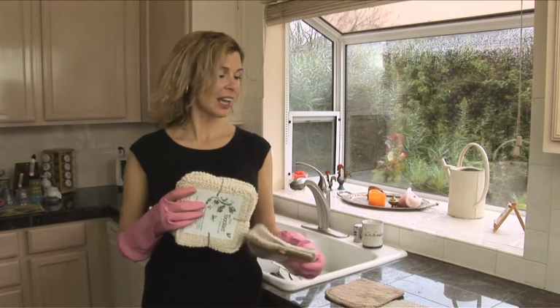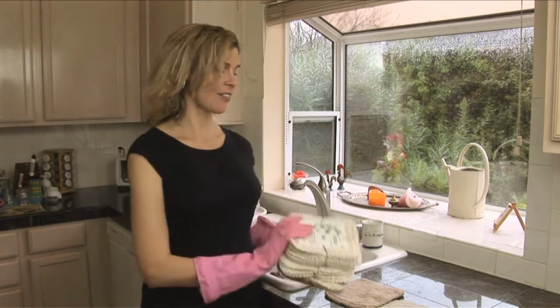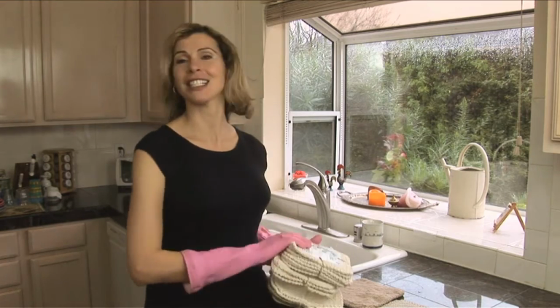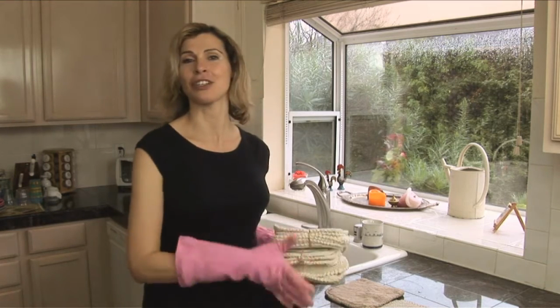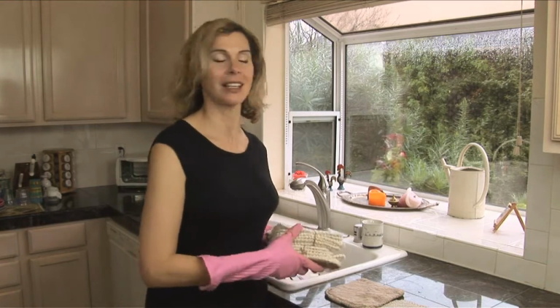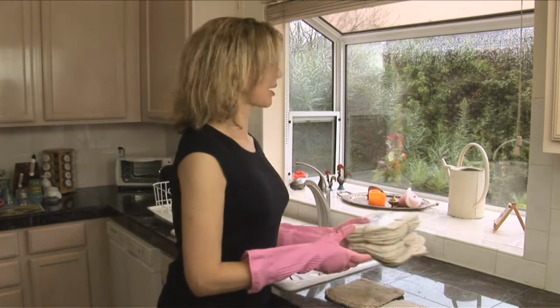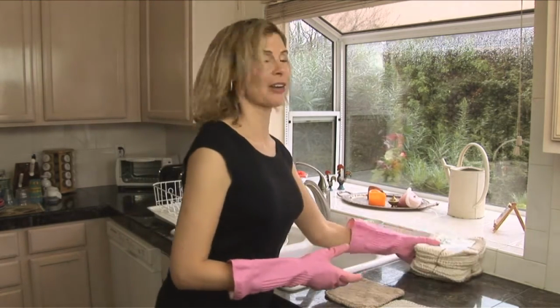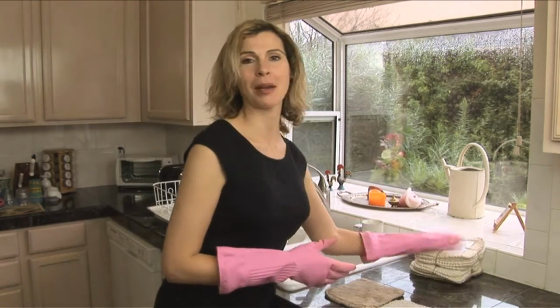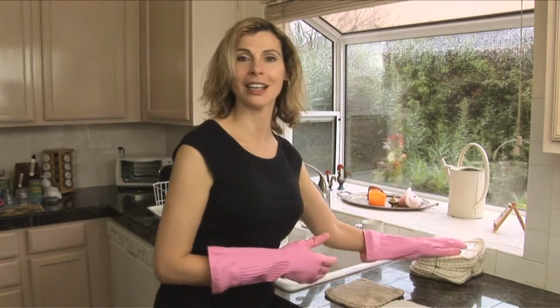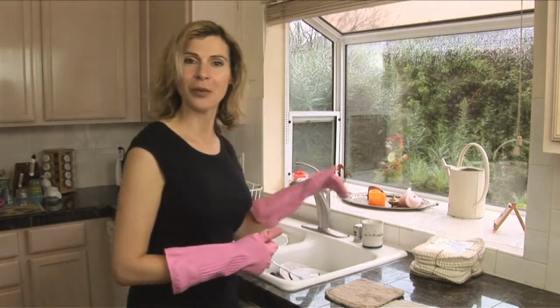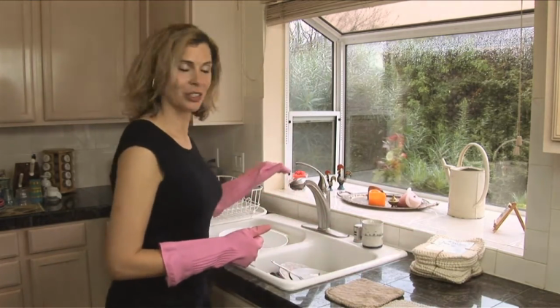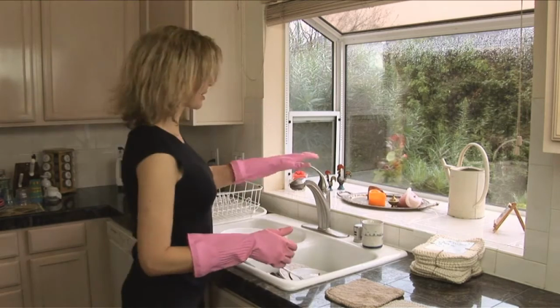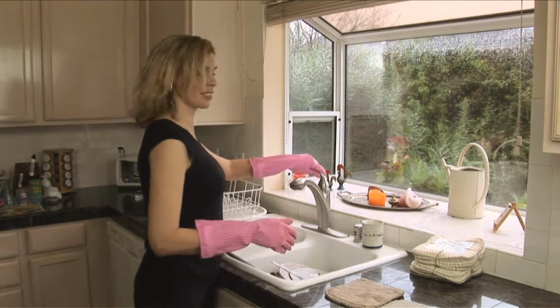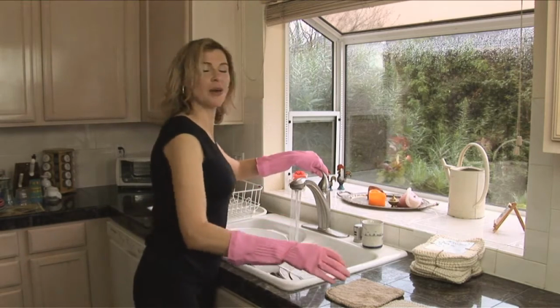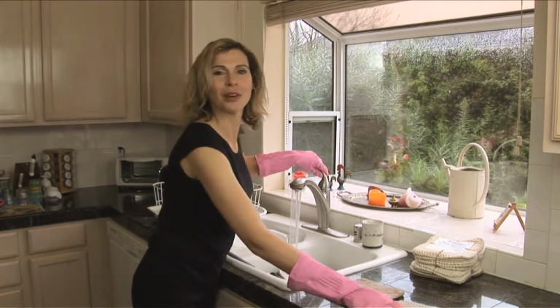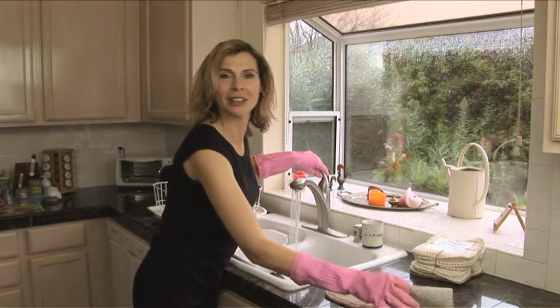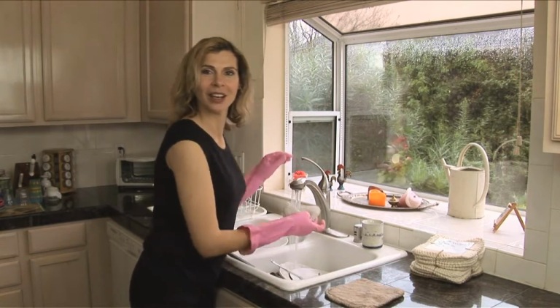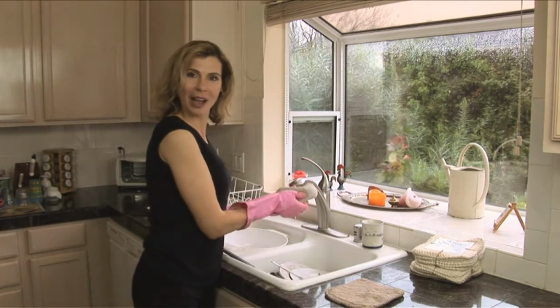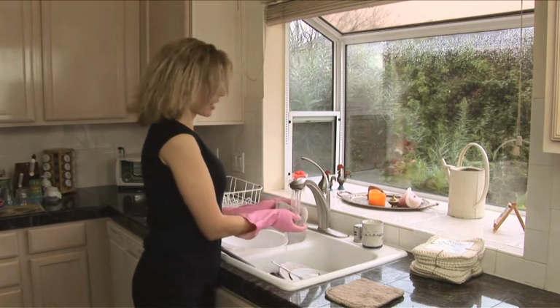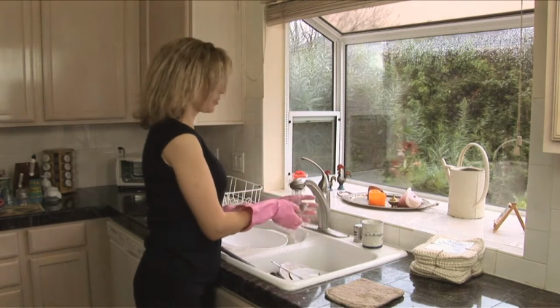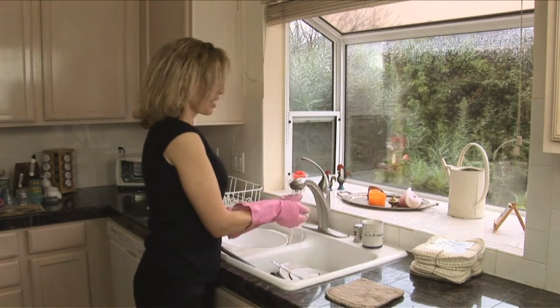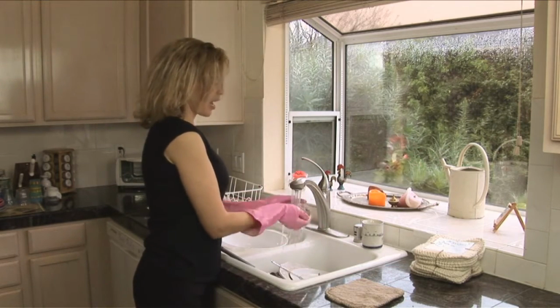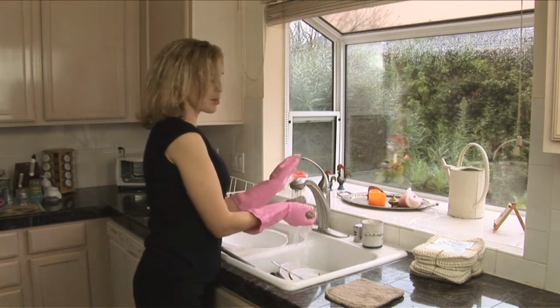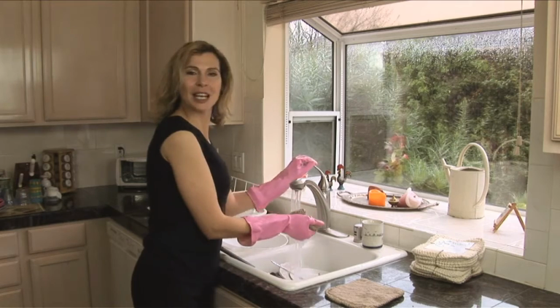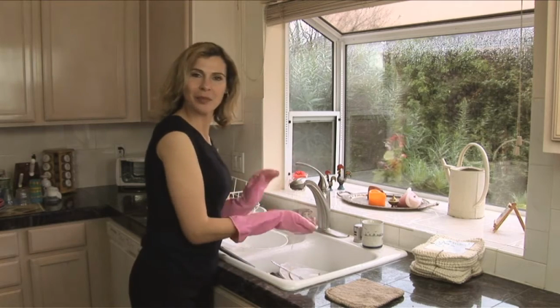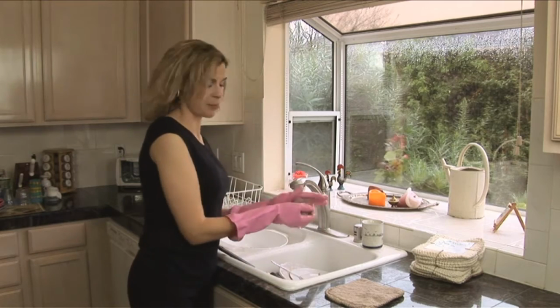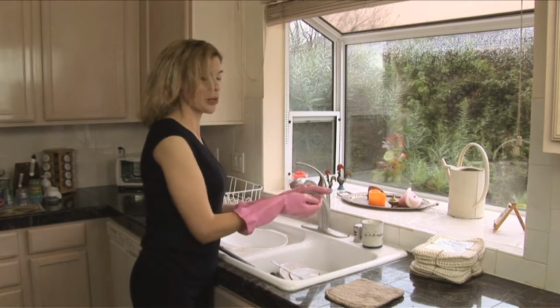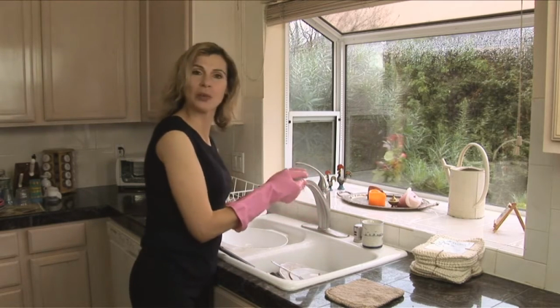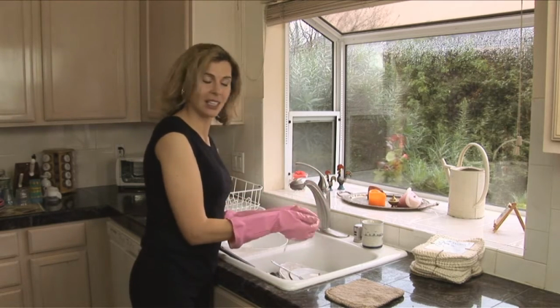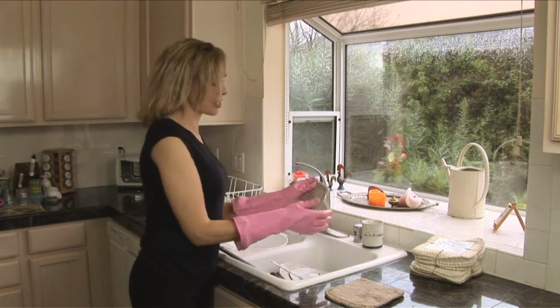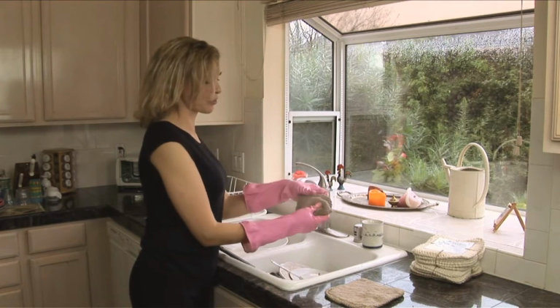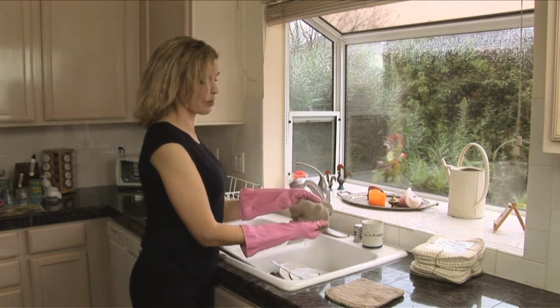I like to have a nice stack of Tookie's on my countertop by the sink so that when I start scrubbing the dishes, I'll have one ready to grab and handle it. They absorb the moisture really well and they're textured for scrubbing.